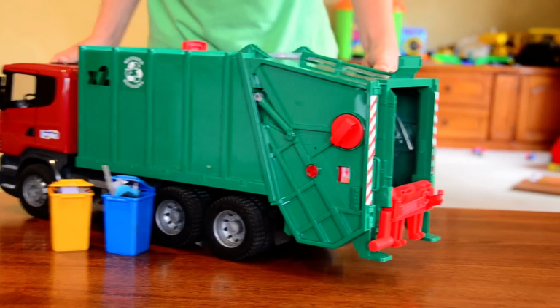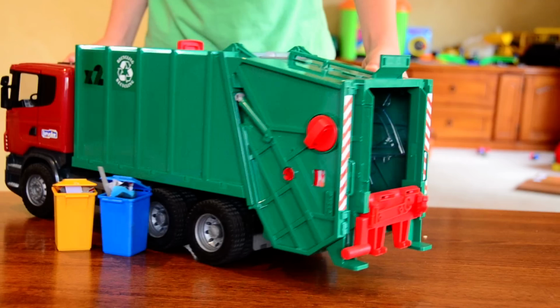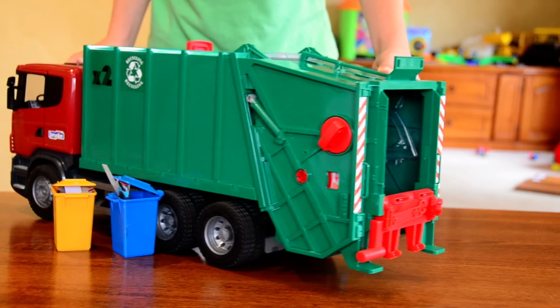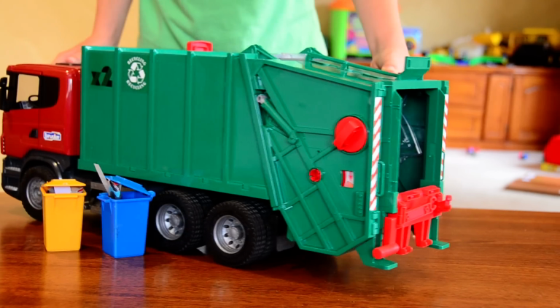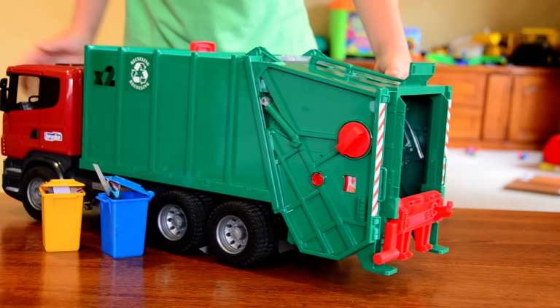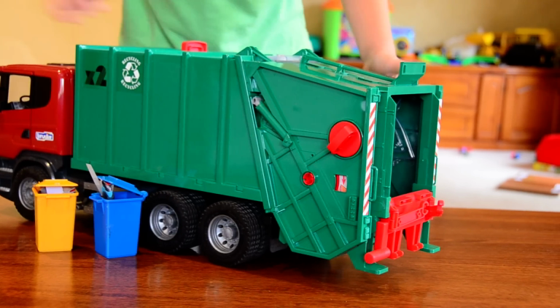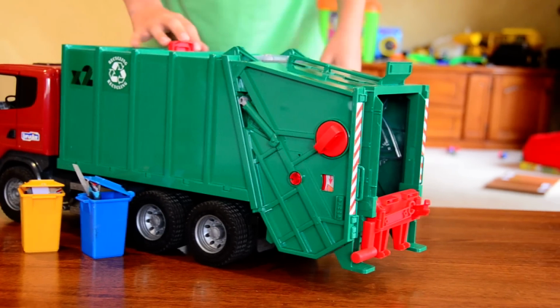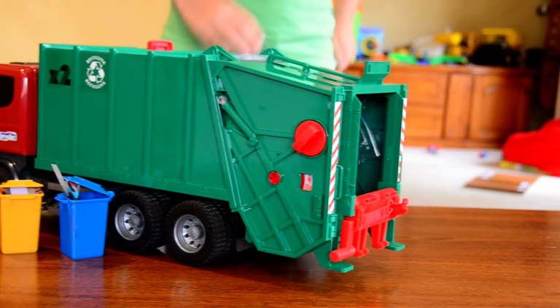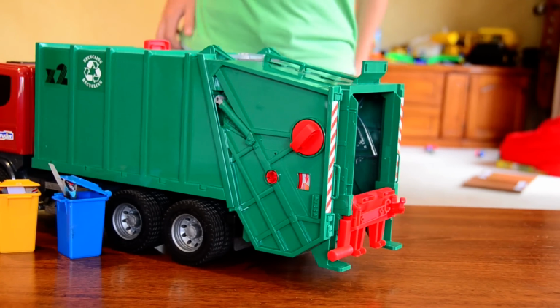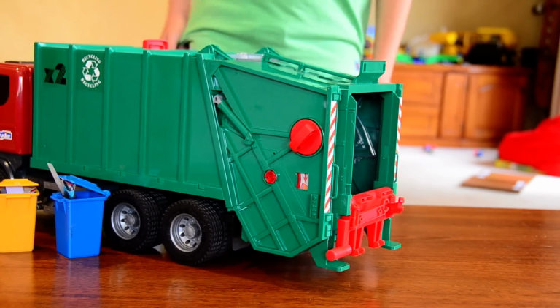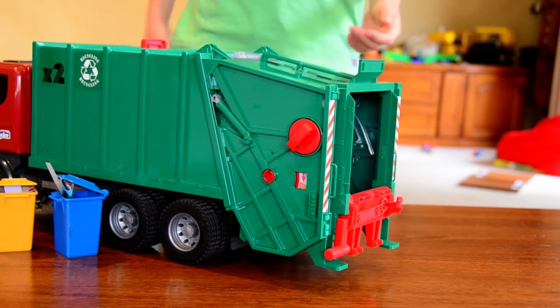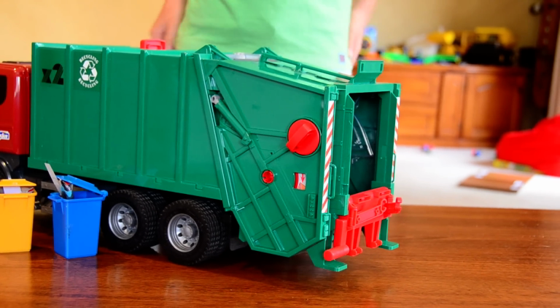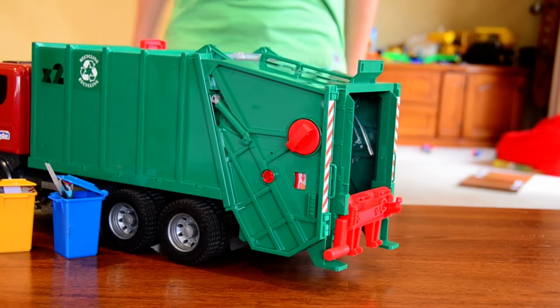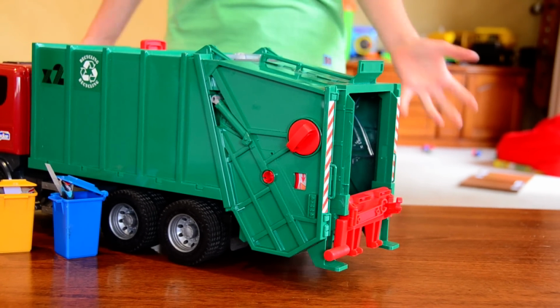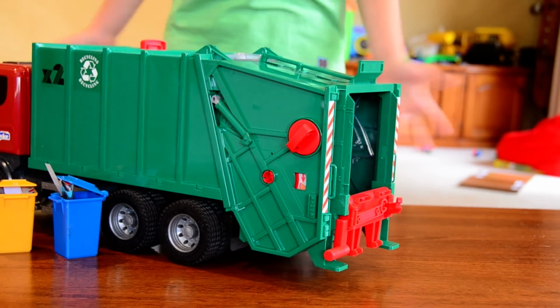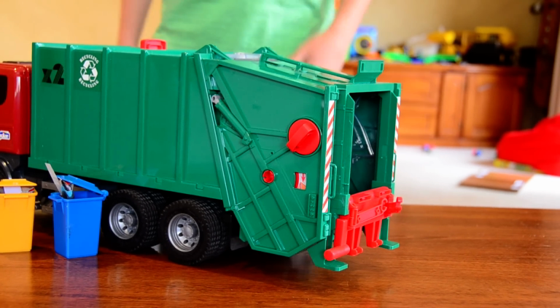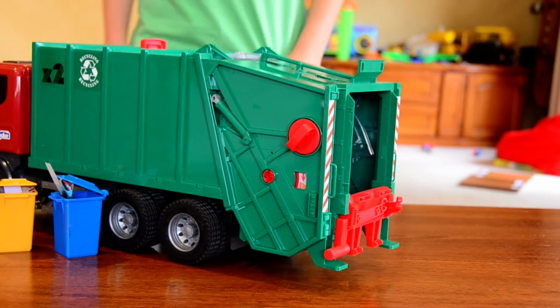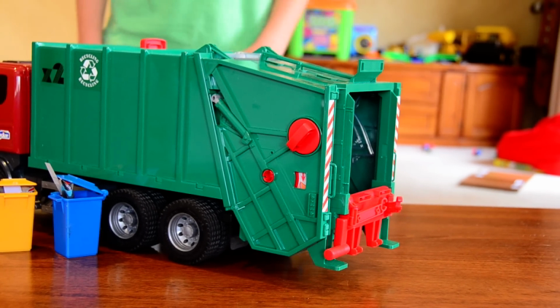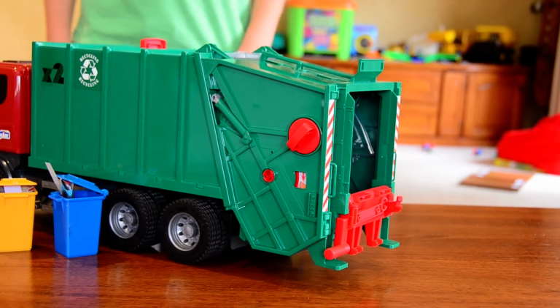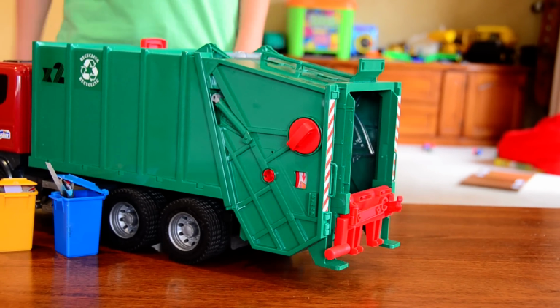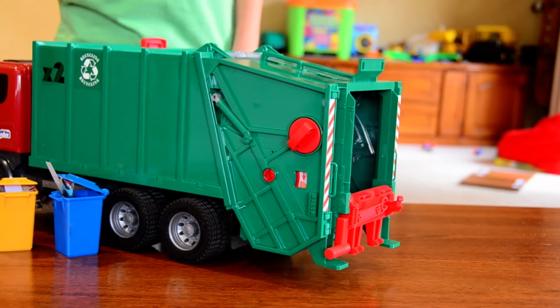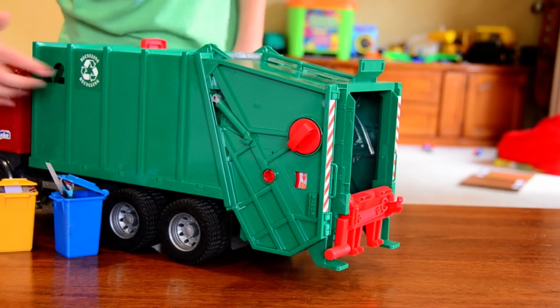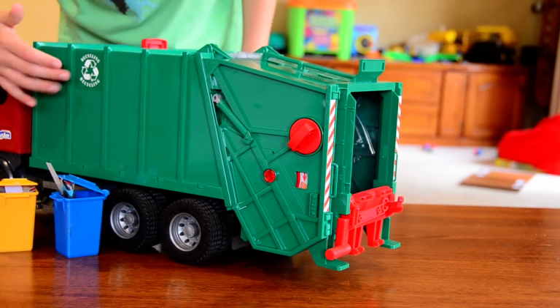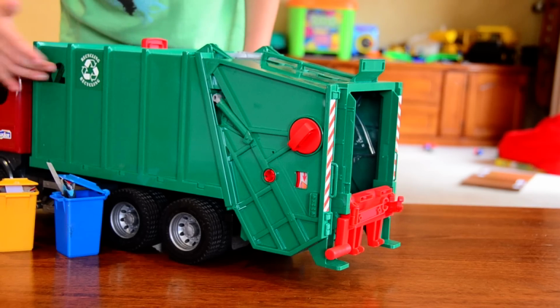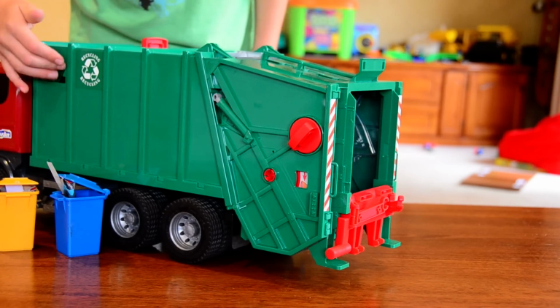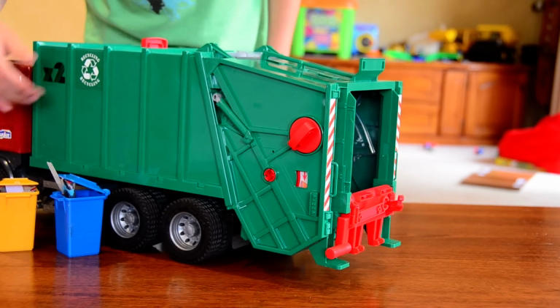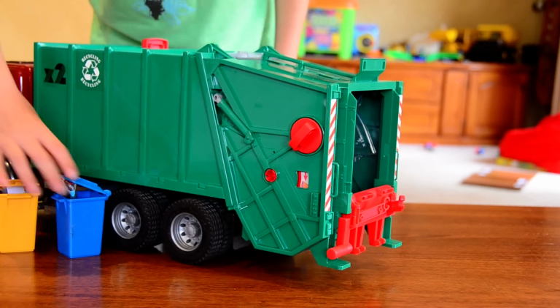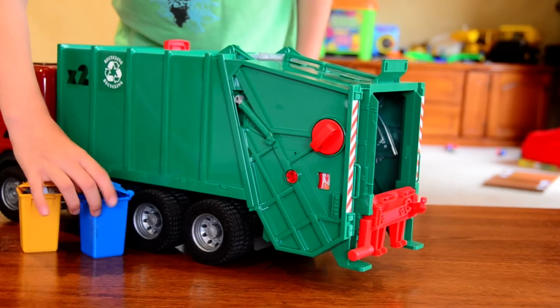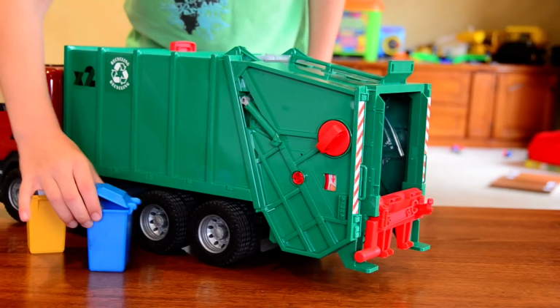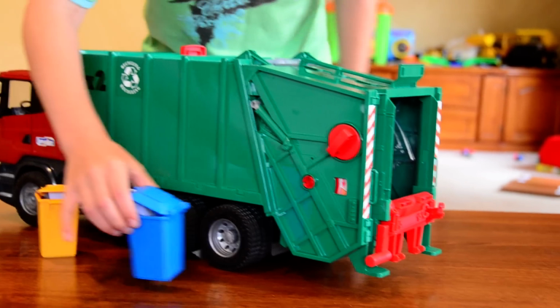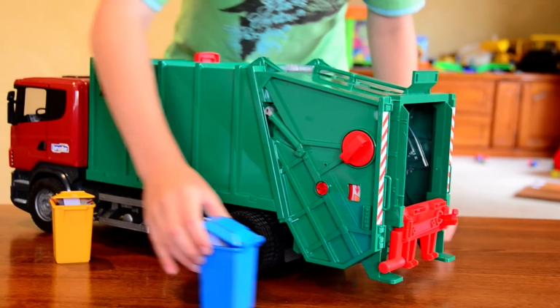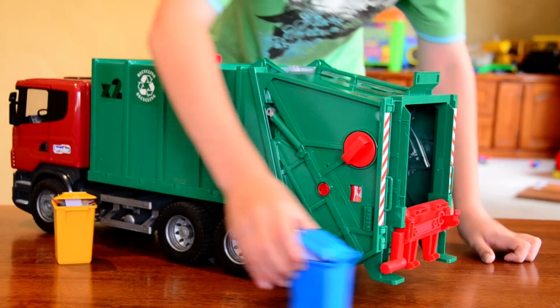At the back it looks exactly the same but just a different colour. It's got some stickers on here.